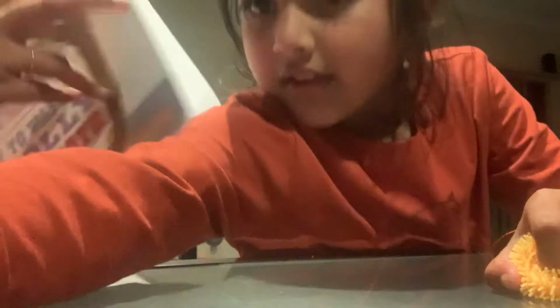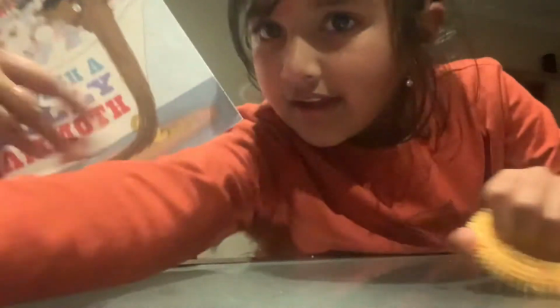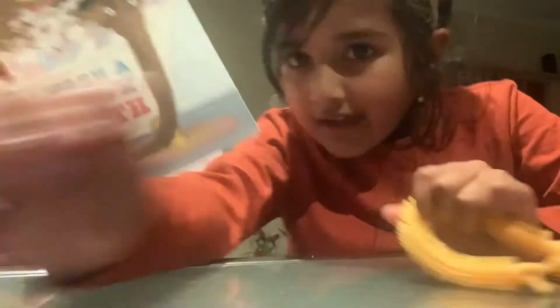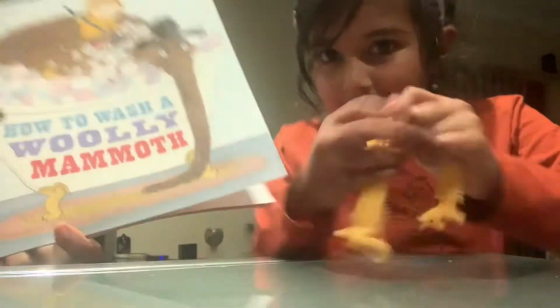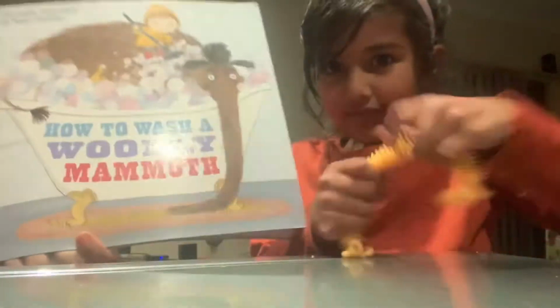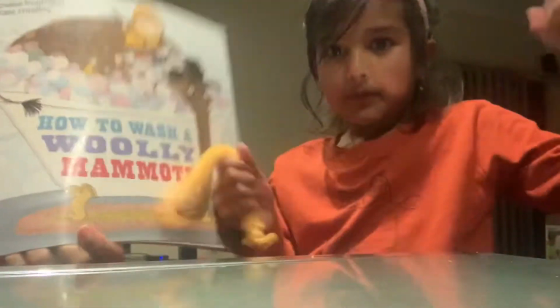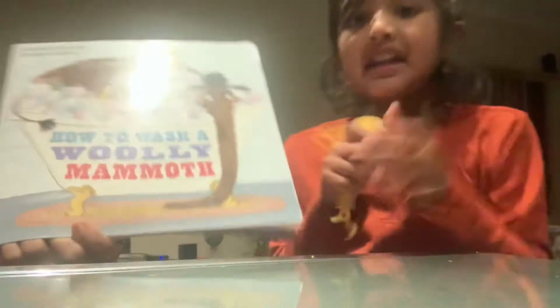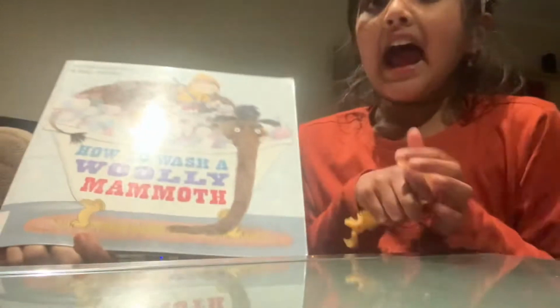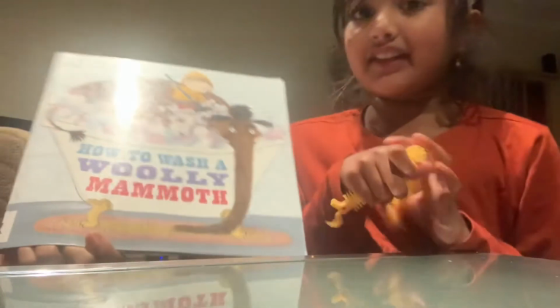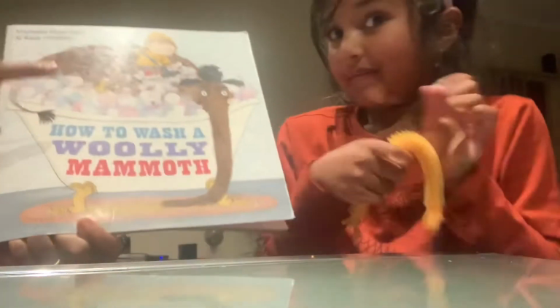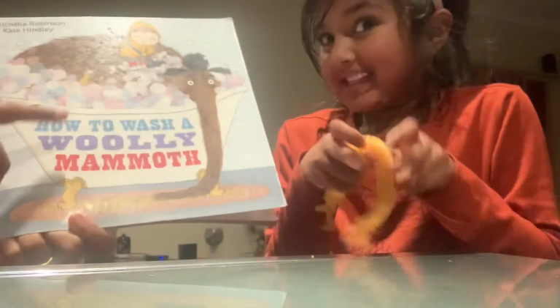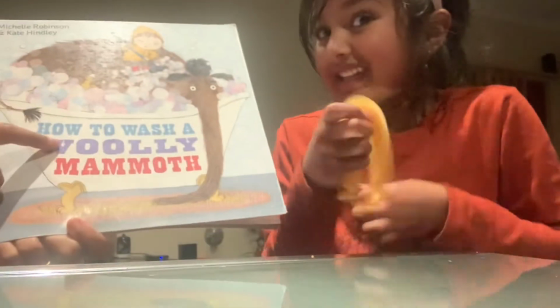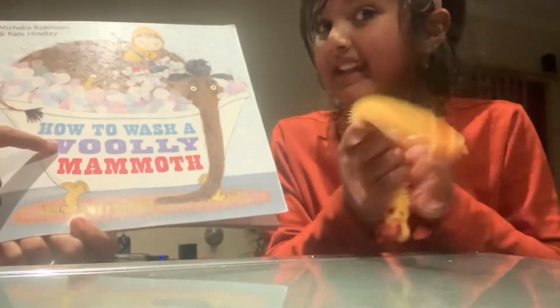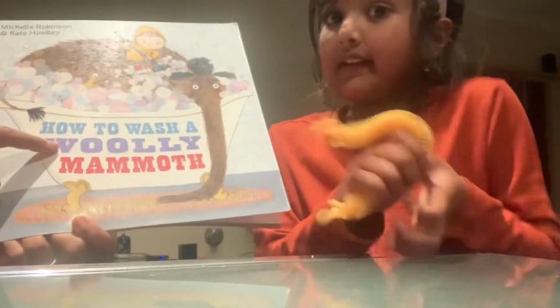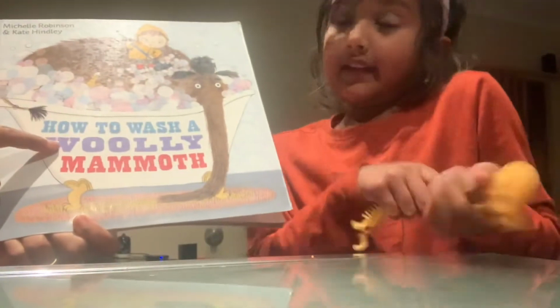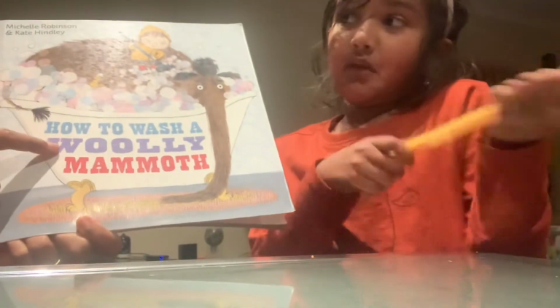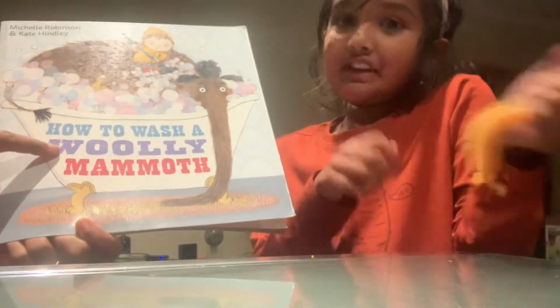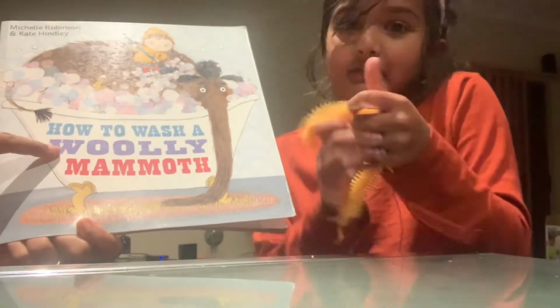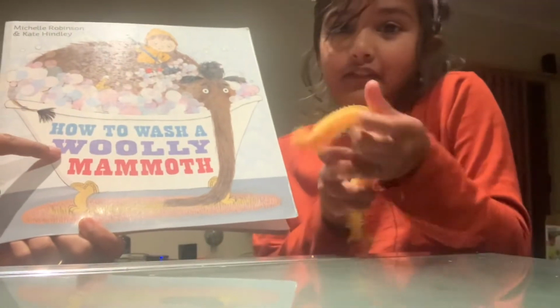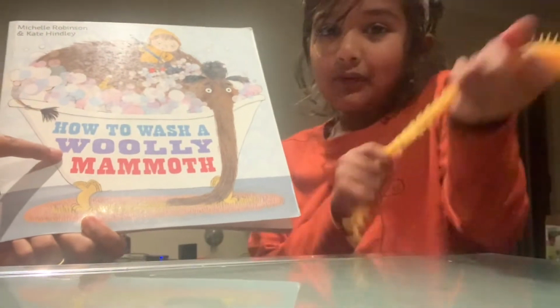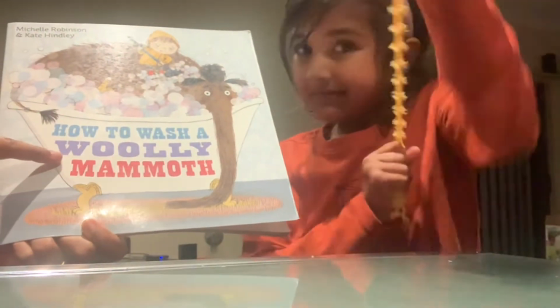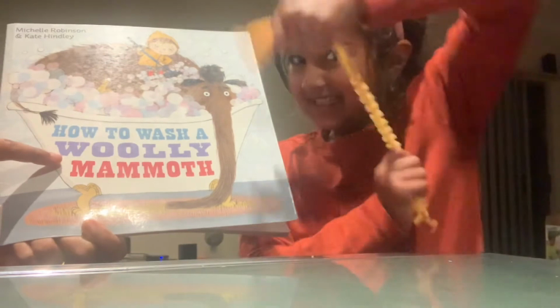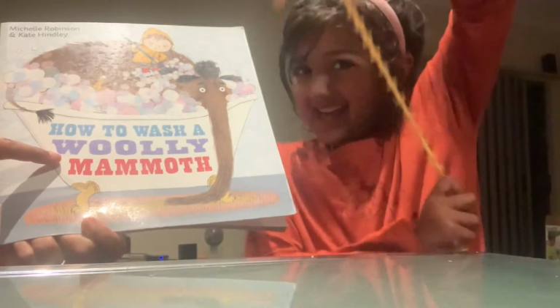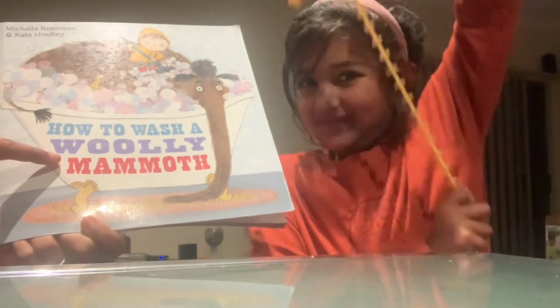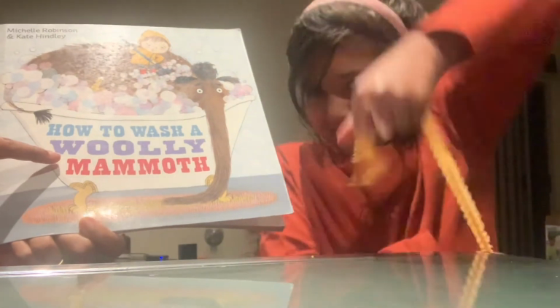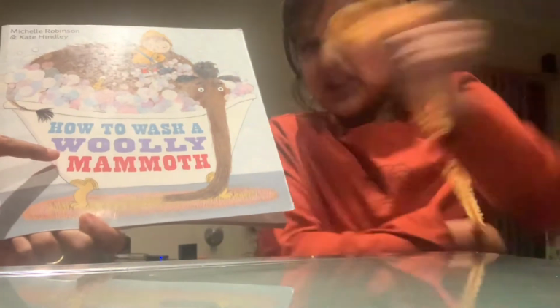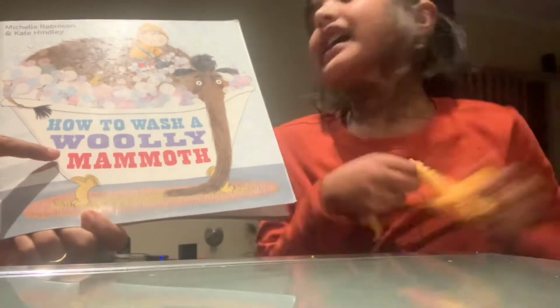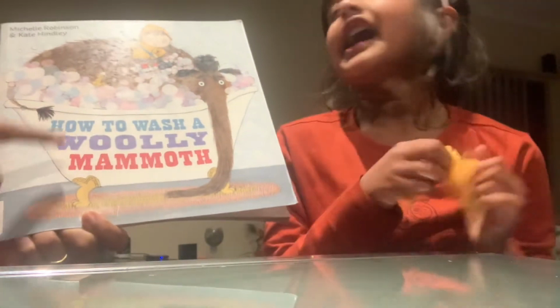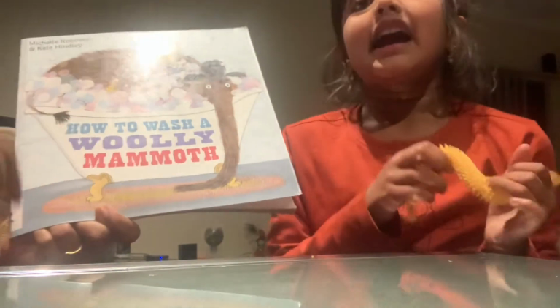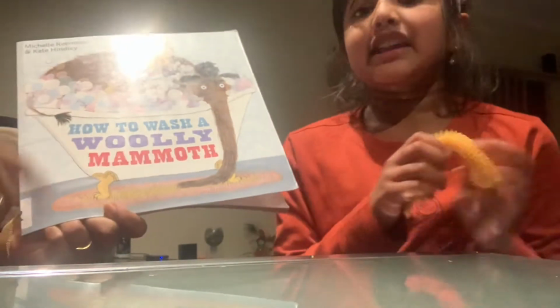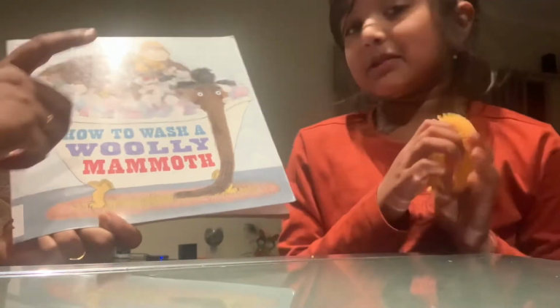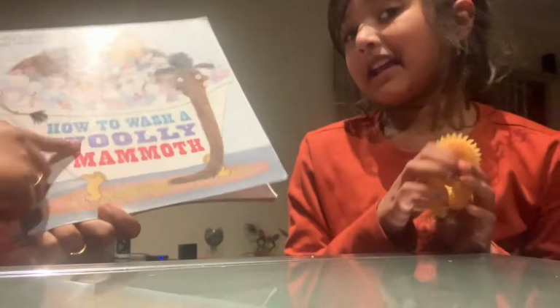Hi everyone! Have a comfy seat. If you want, you can get a toy because I am my fidget. And you can begin.